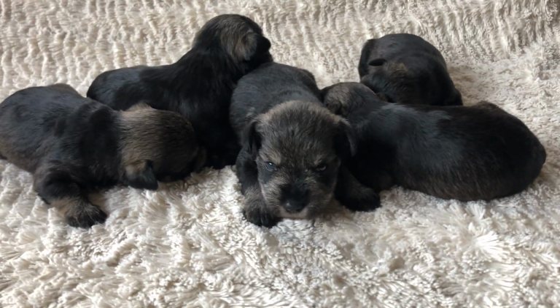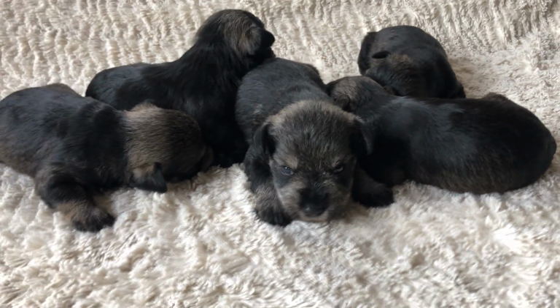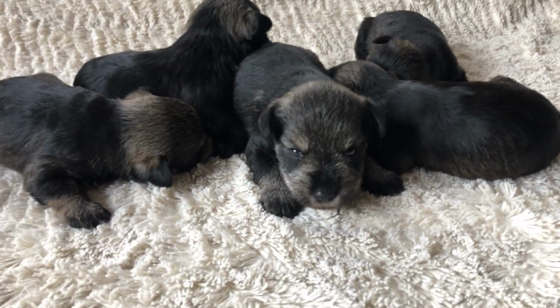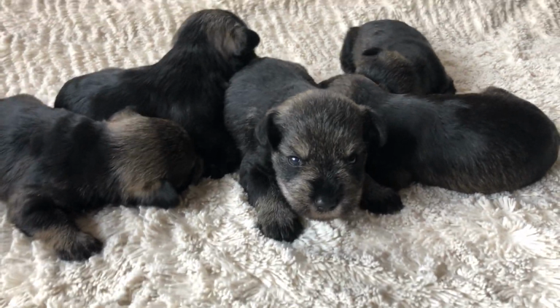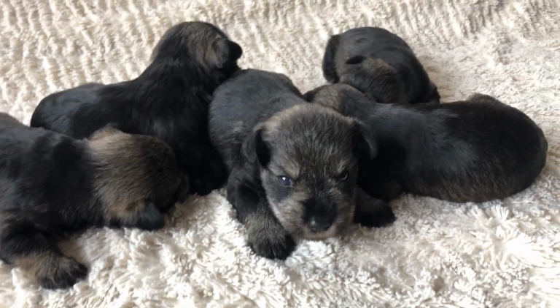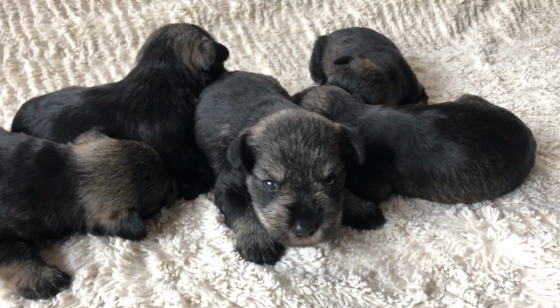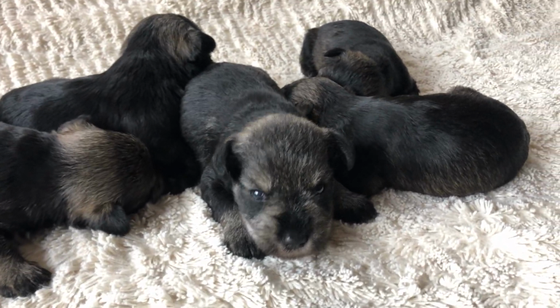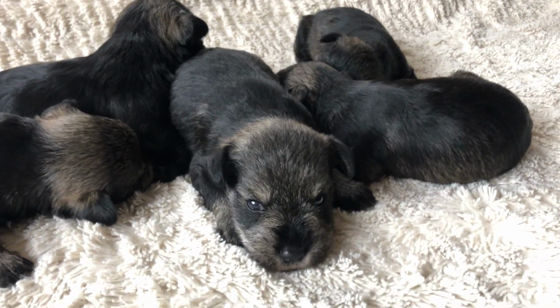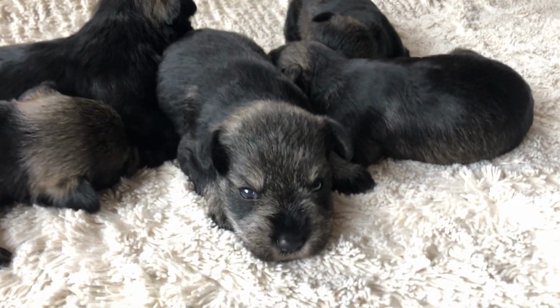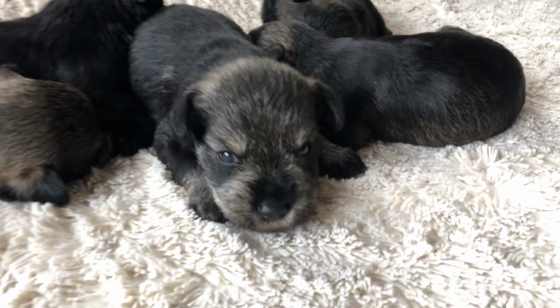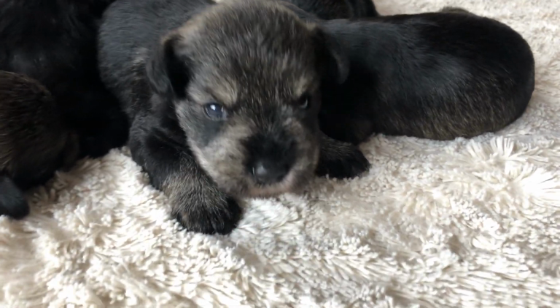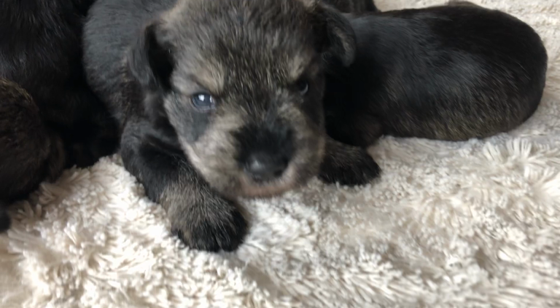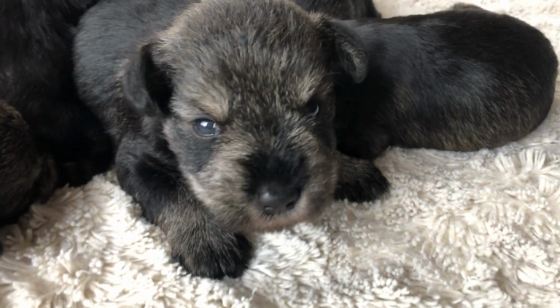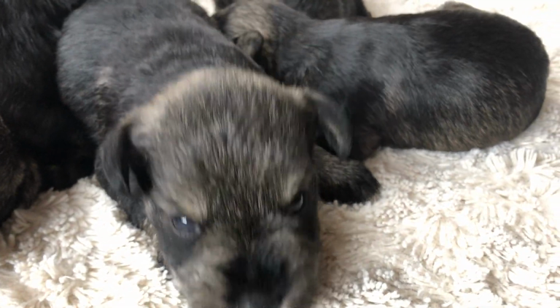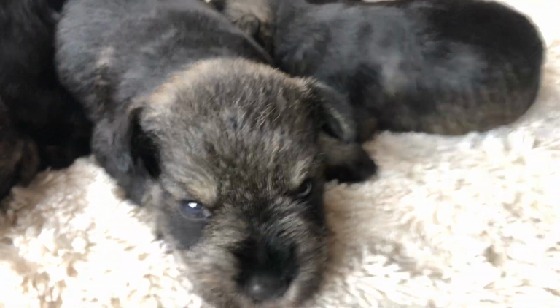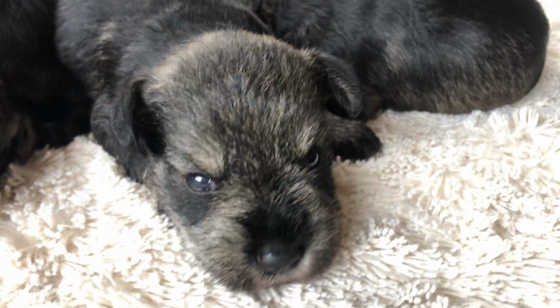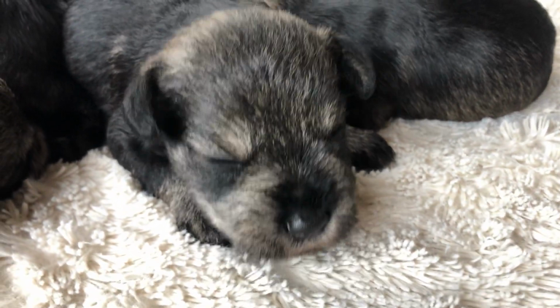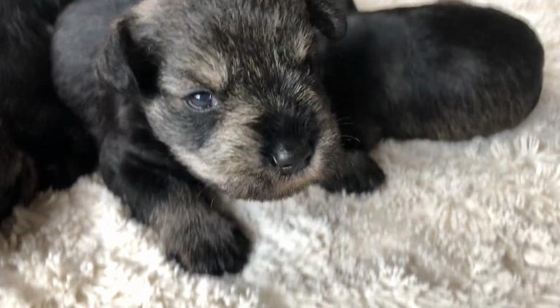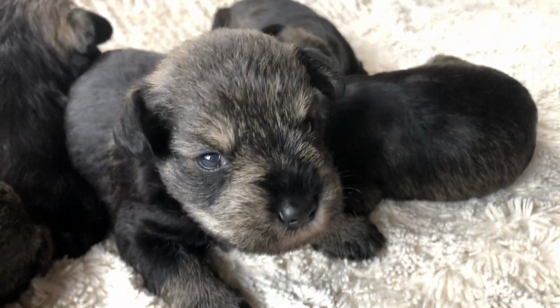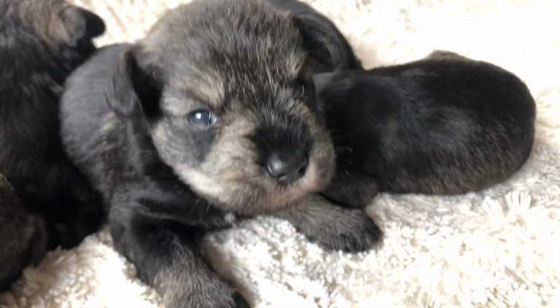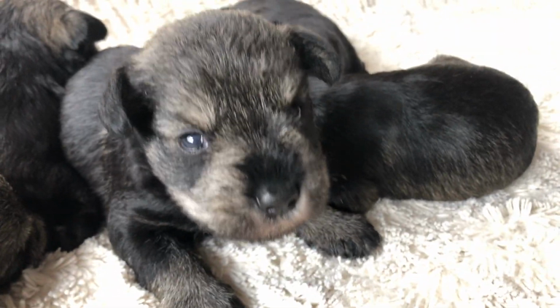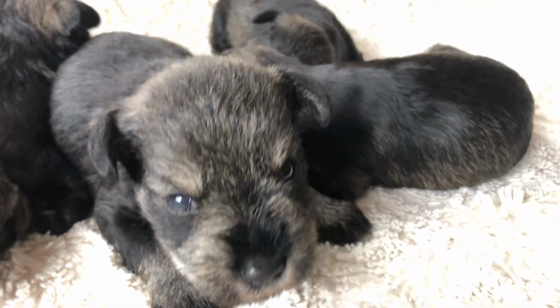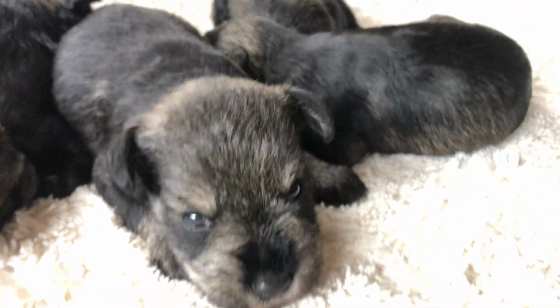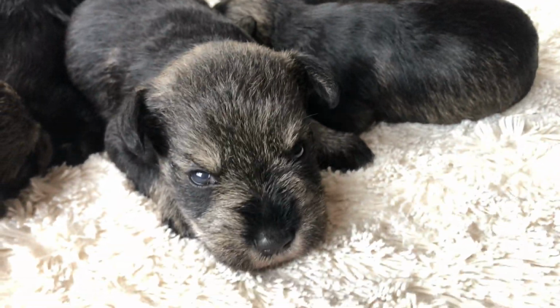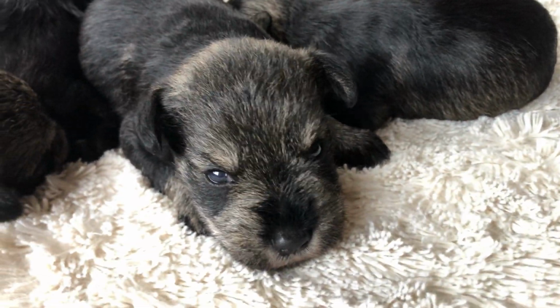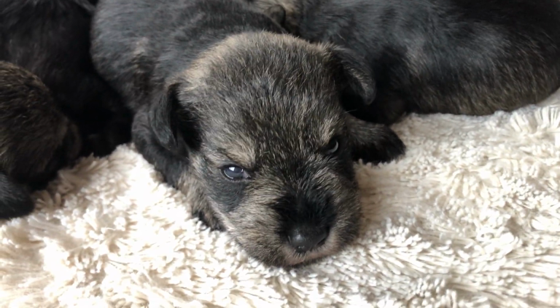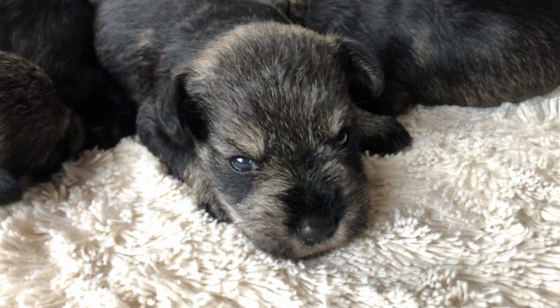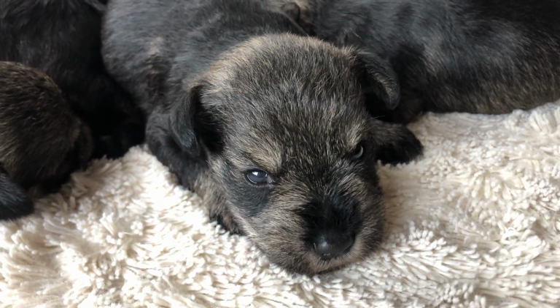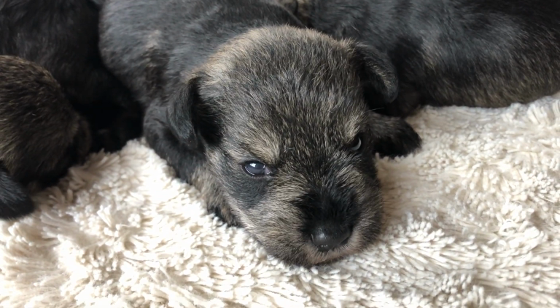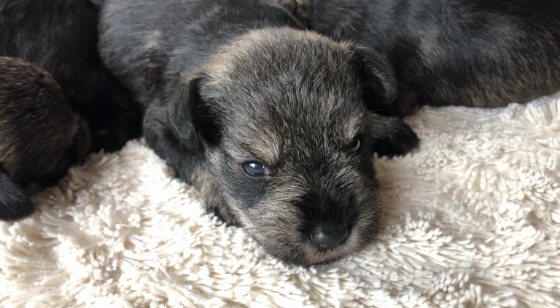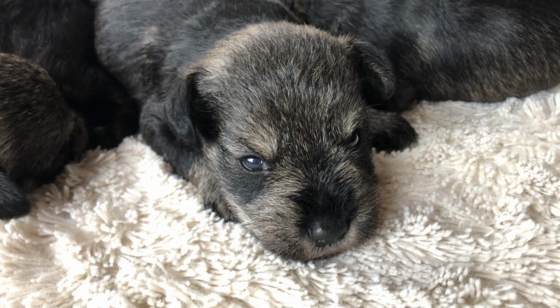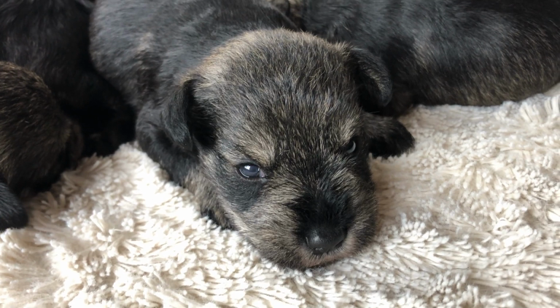I did wake them up from a nap, which means now that they're awake they're probably gonna be ready for their mama to come in and feed them.